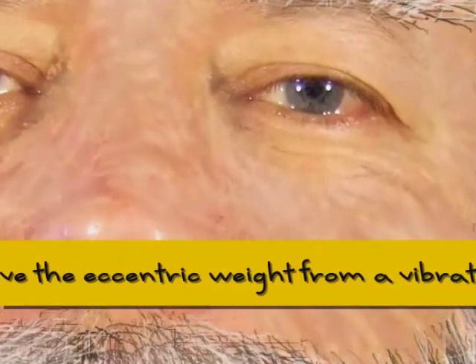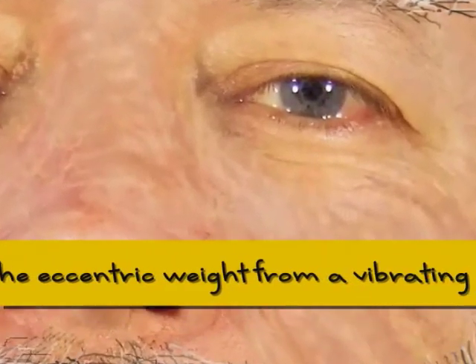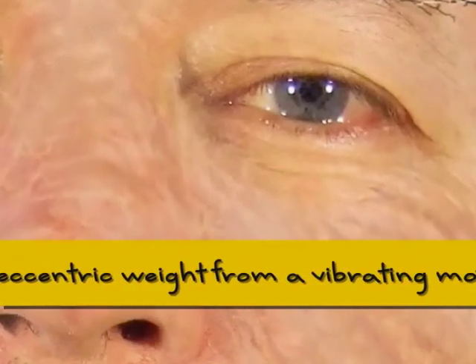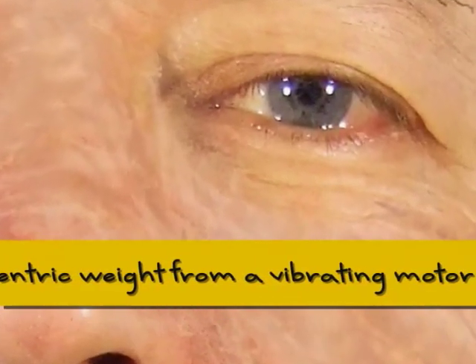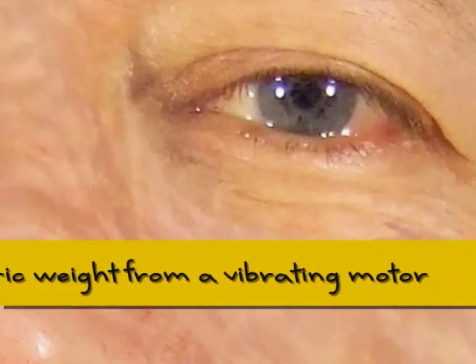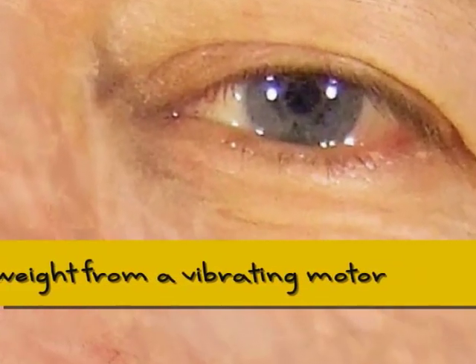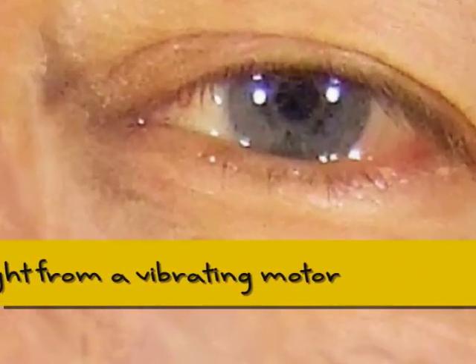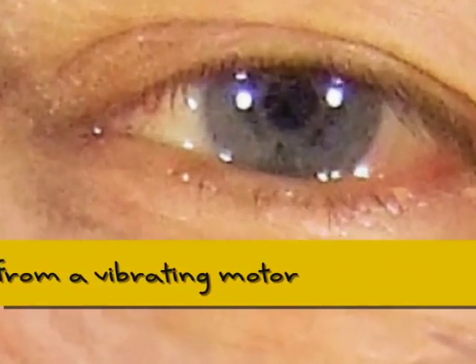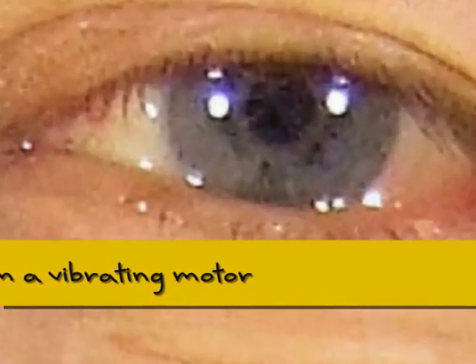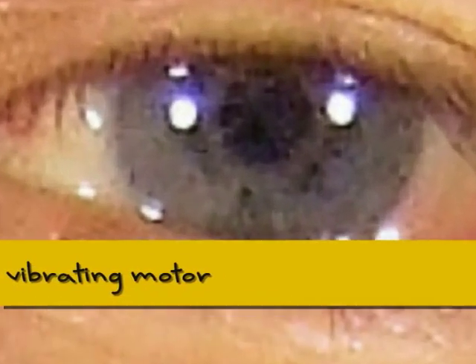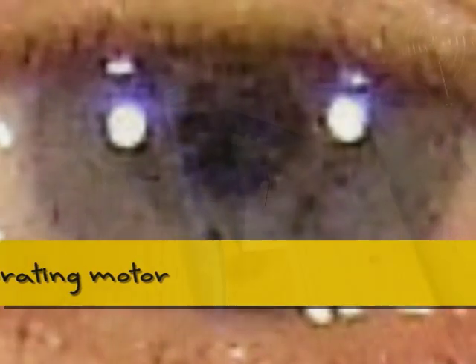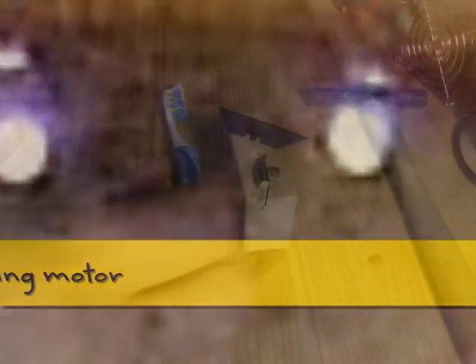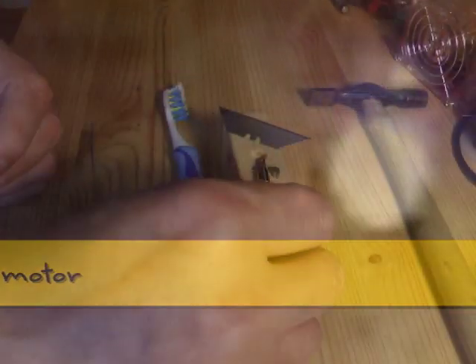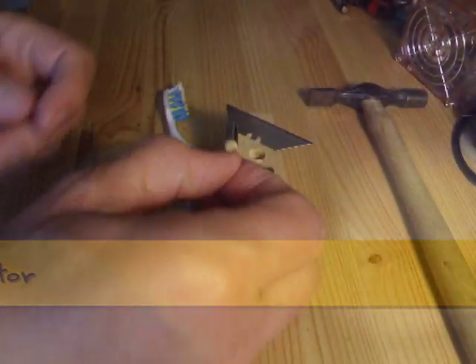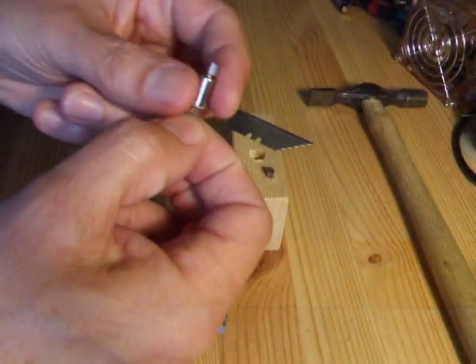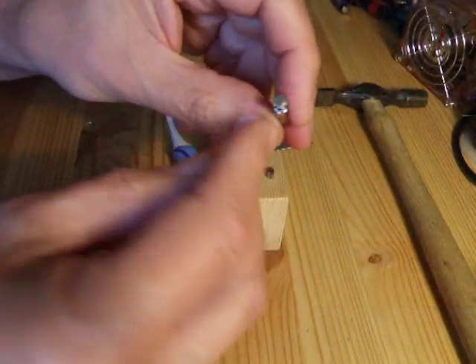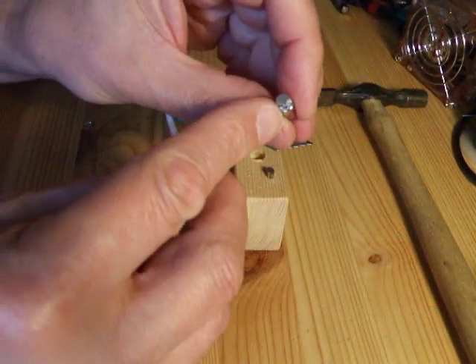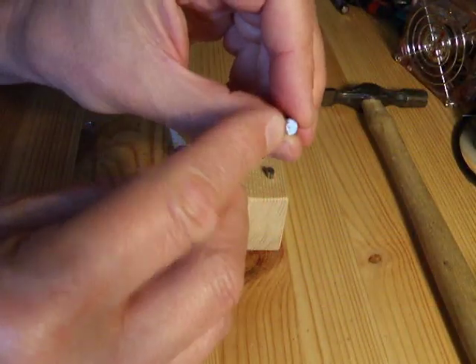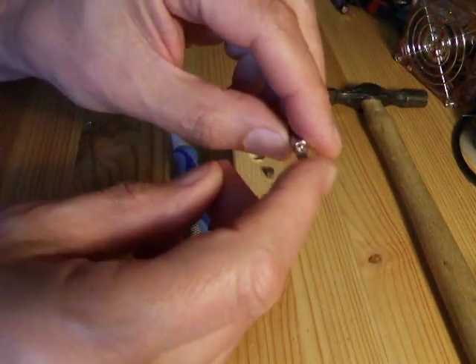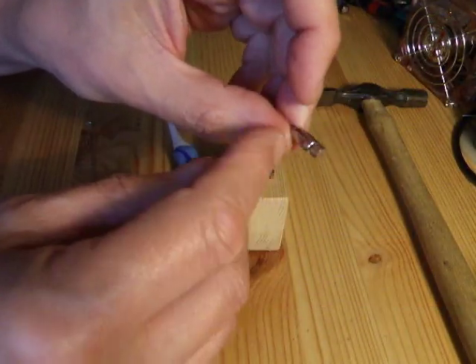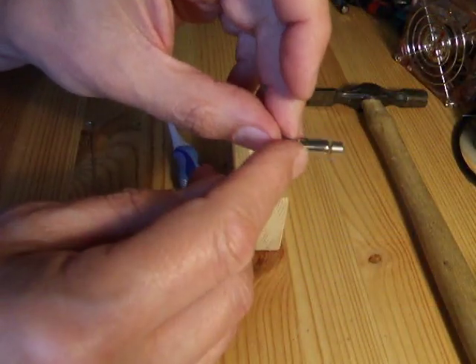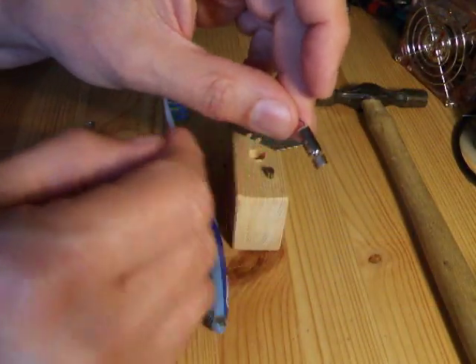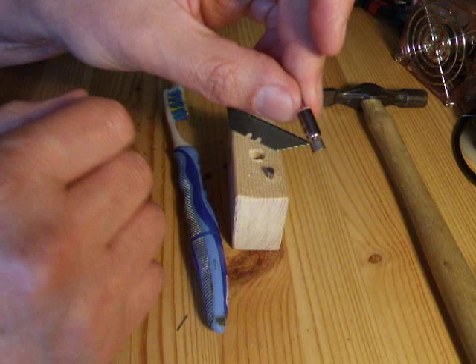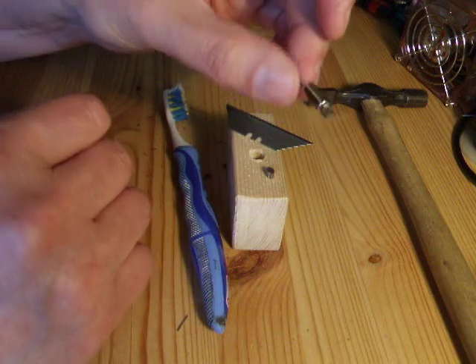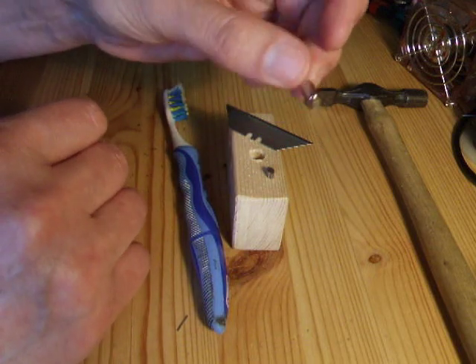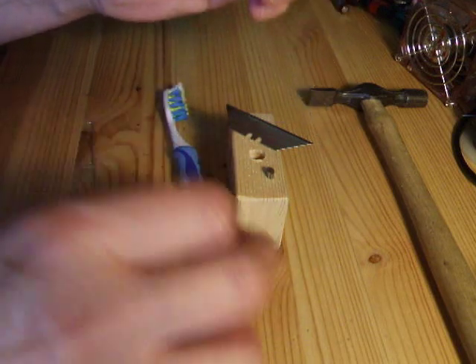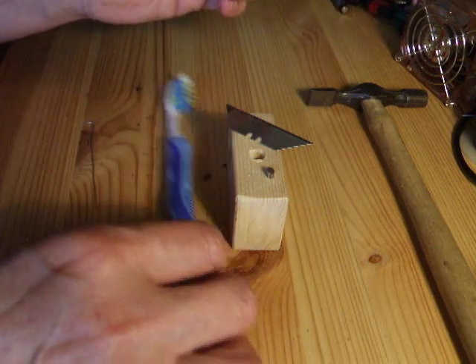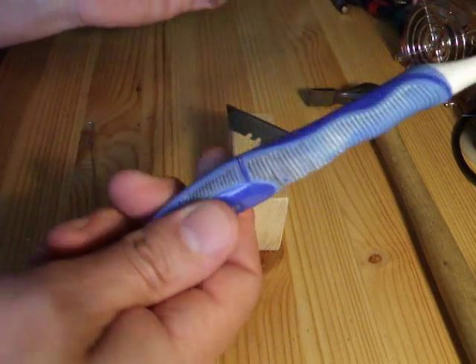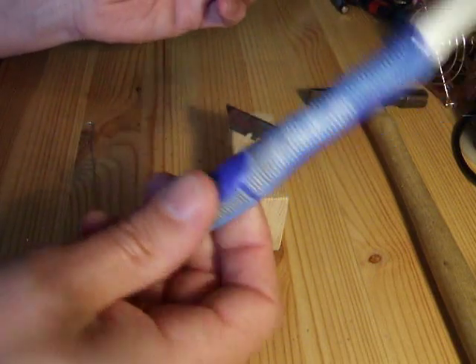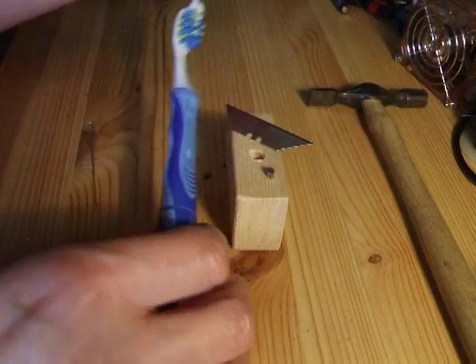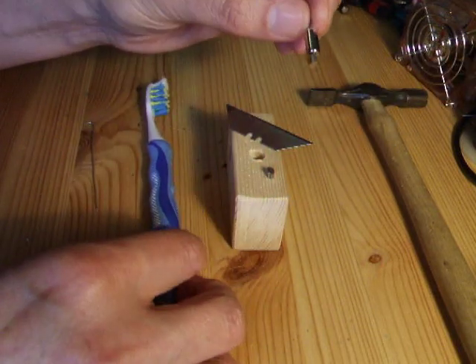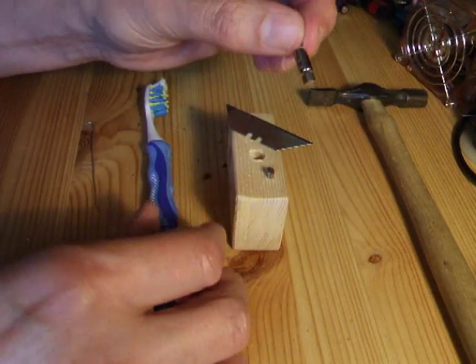Hi guys, I thought I'd share with you a simple little tool I've made for getting the weight off the front of these motors when you've taken them out of a toothbrush or wherever you've got them from.